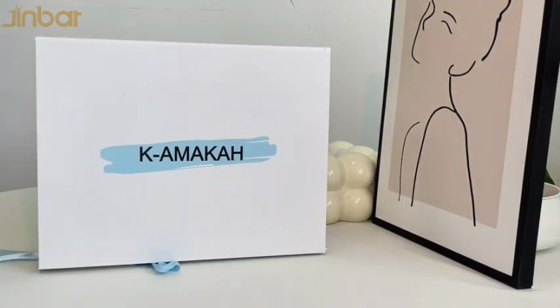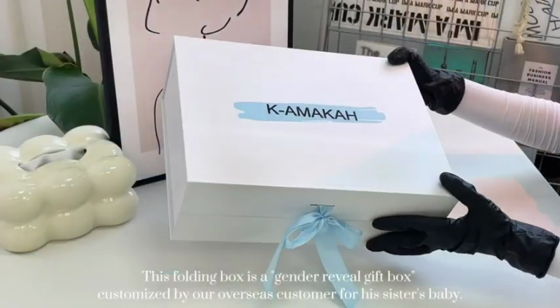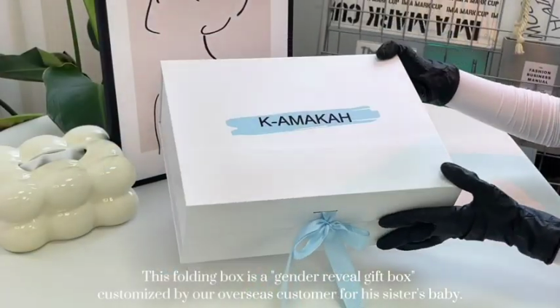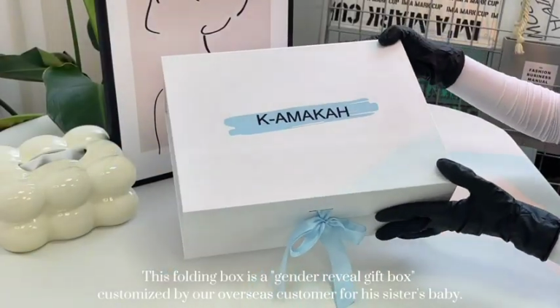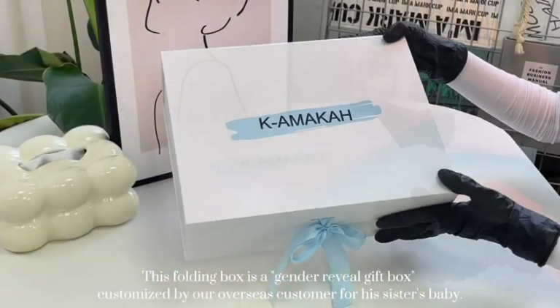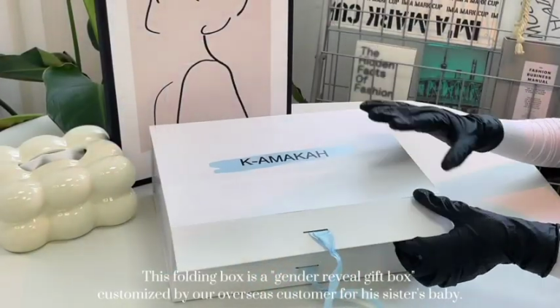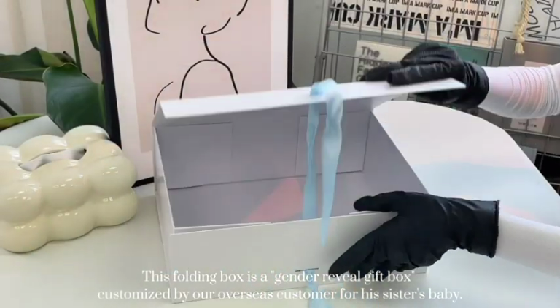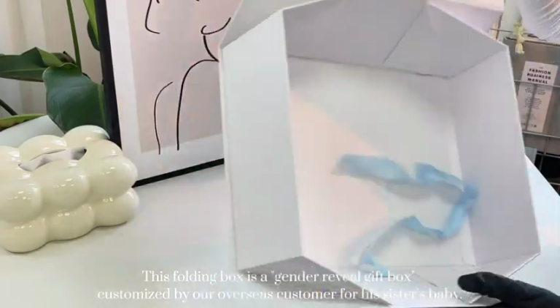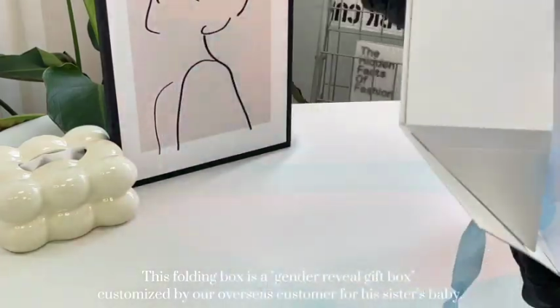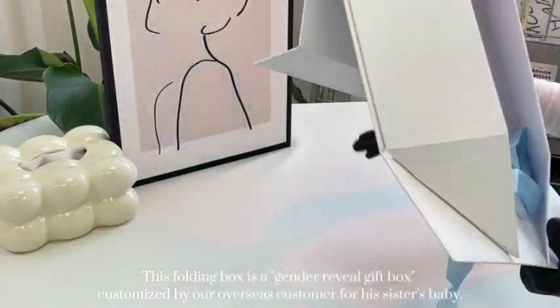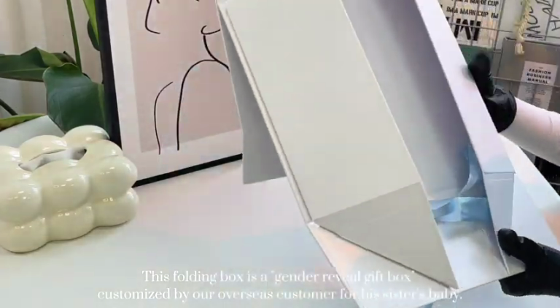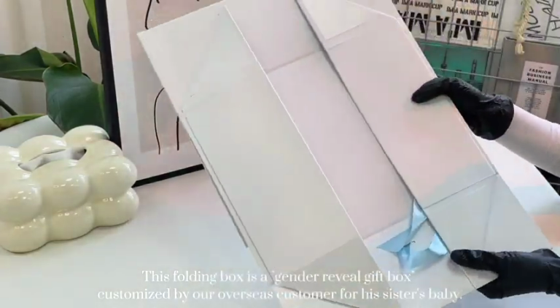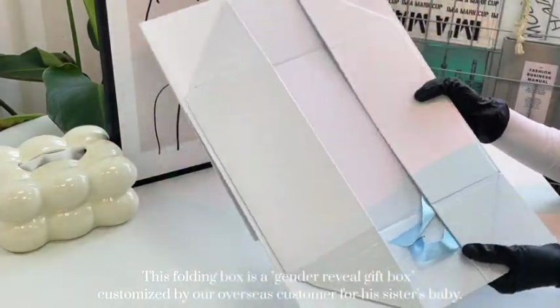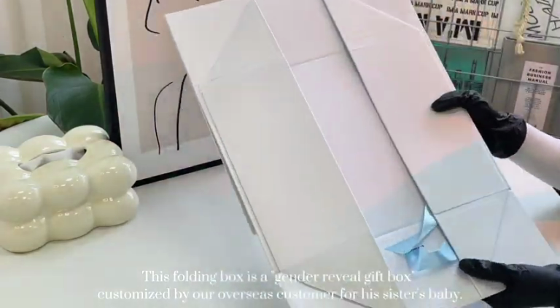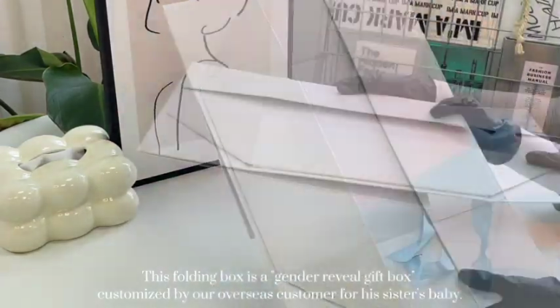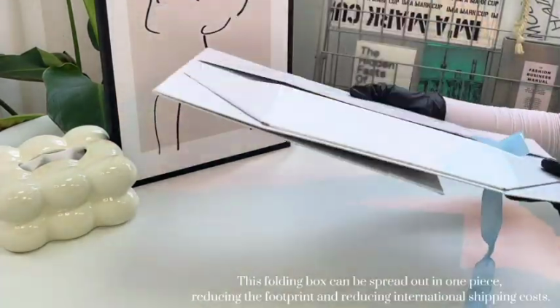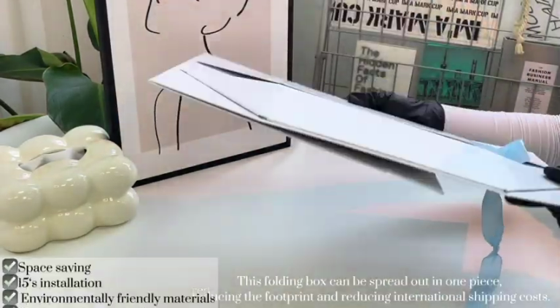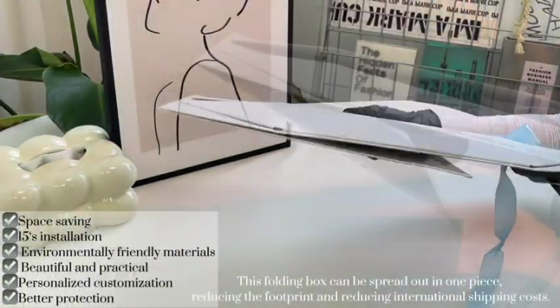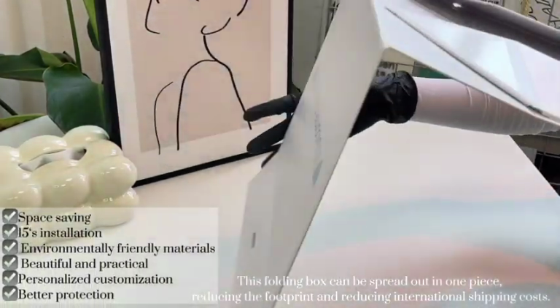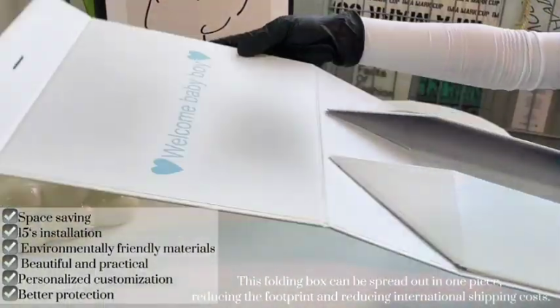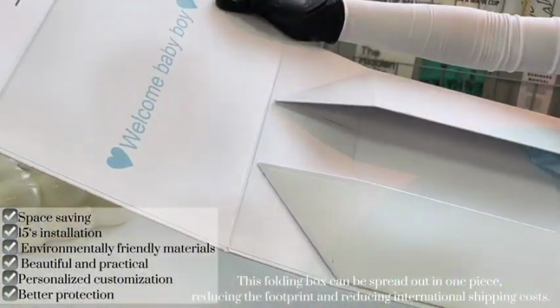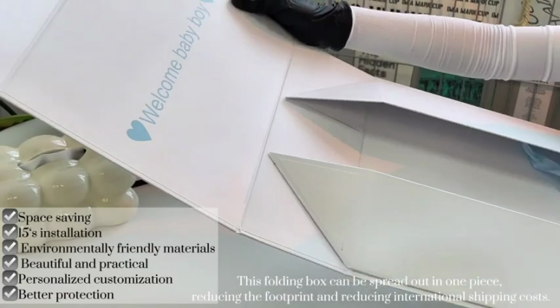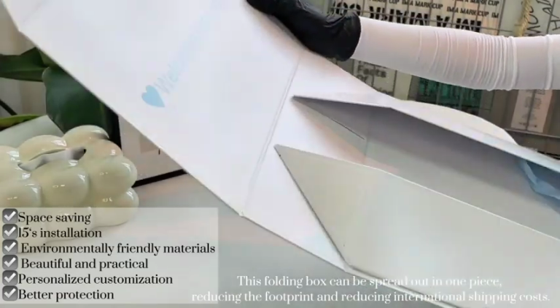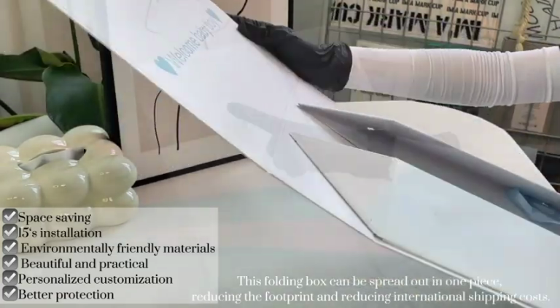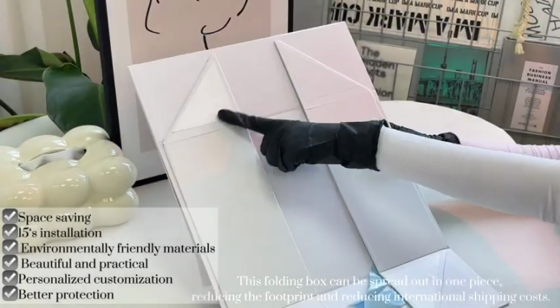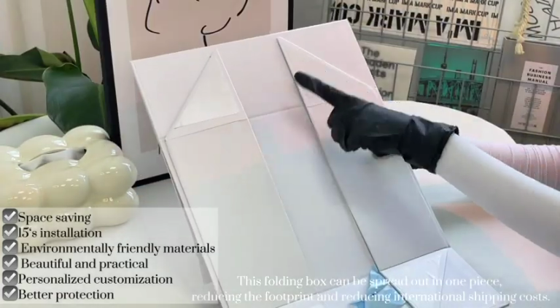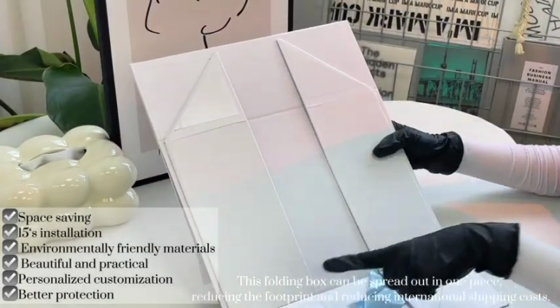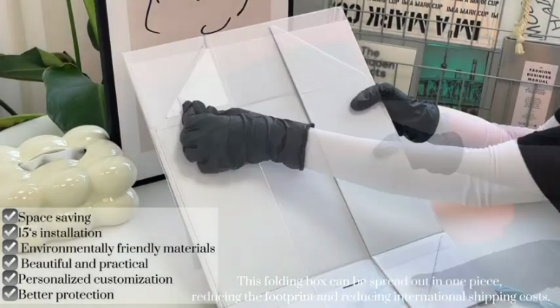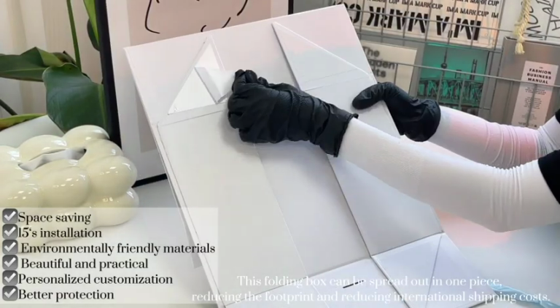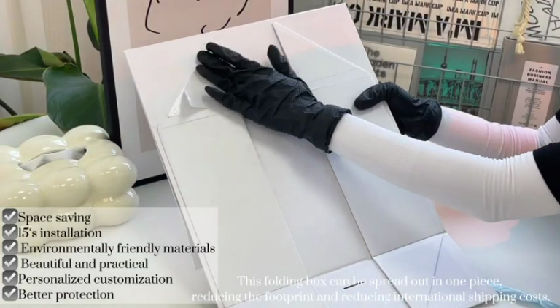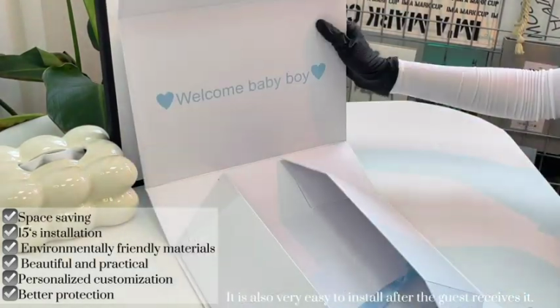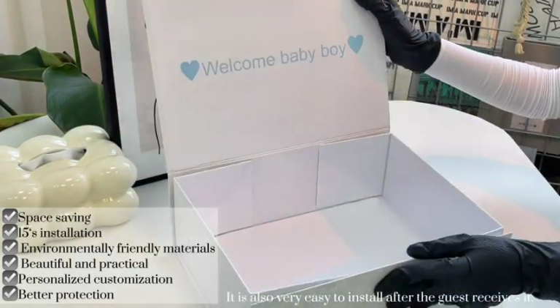This folding box is a gender reveal gift box customized by our overseas customer for his sister's baby. This folding box can be spread out in one piece, reducing the footprint and reducing international shipping costs.